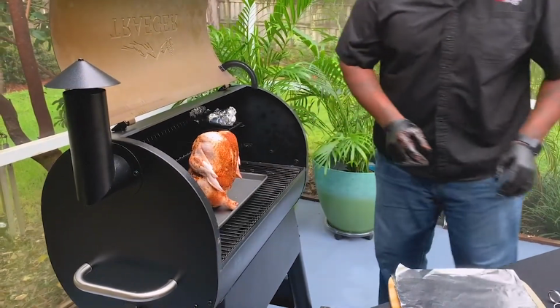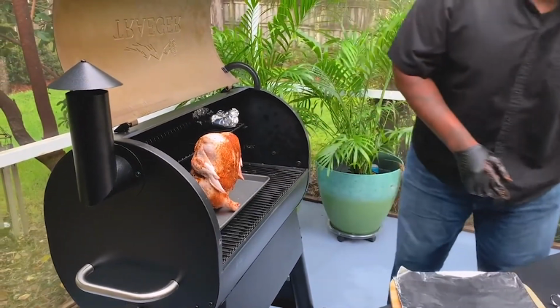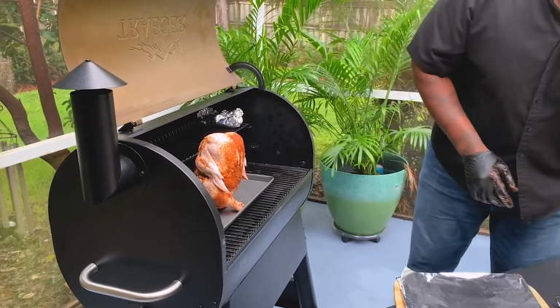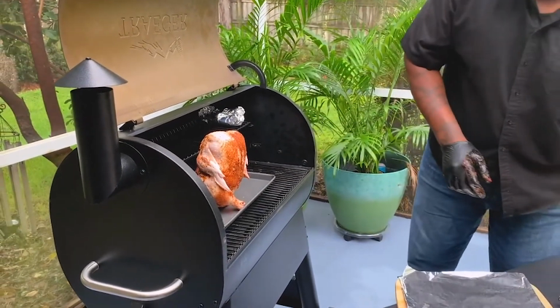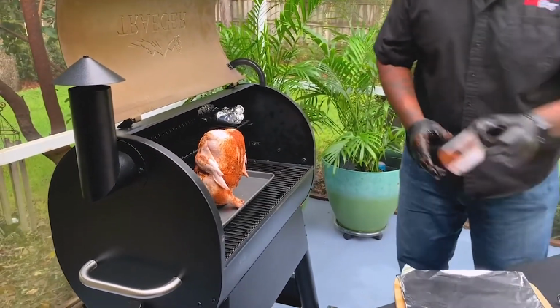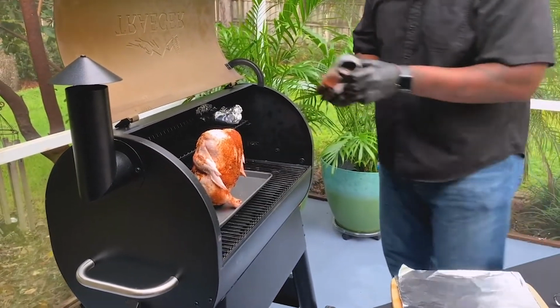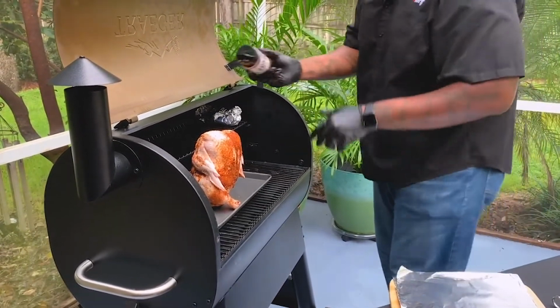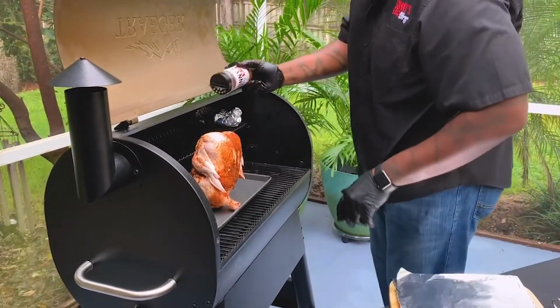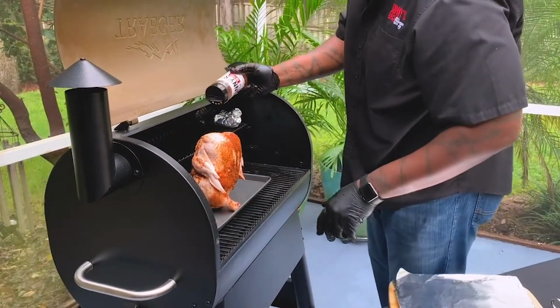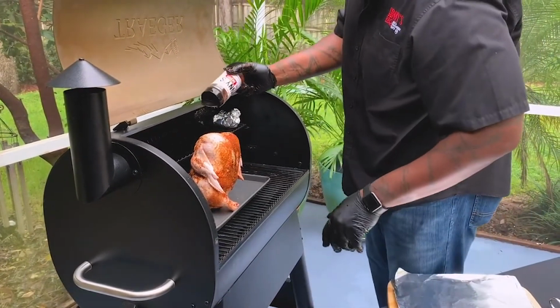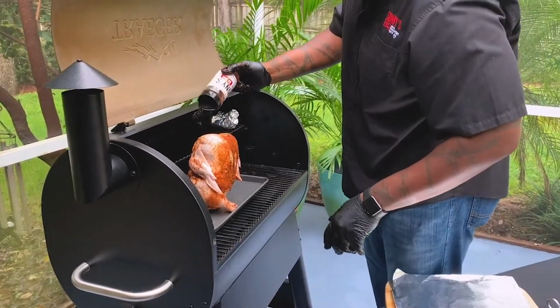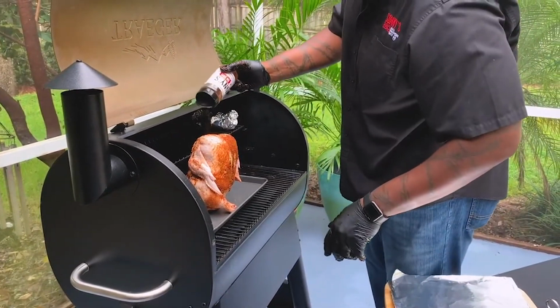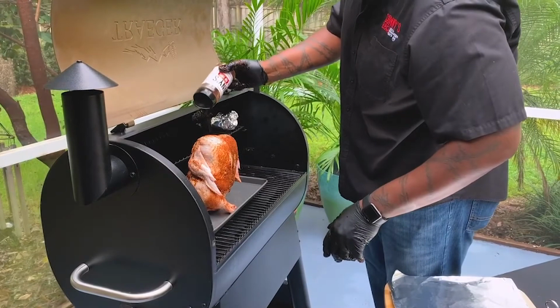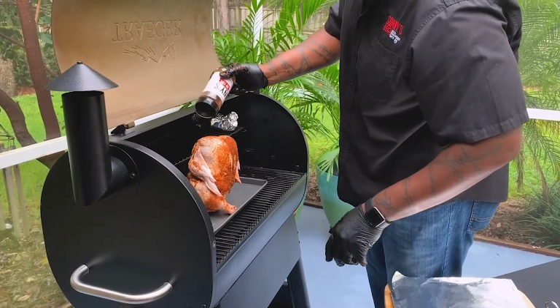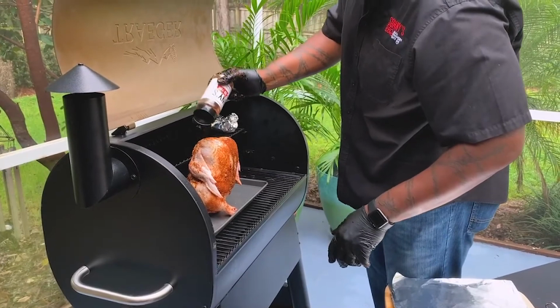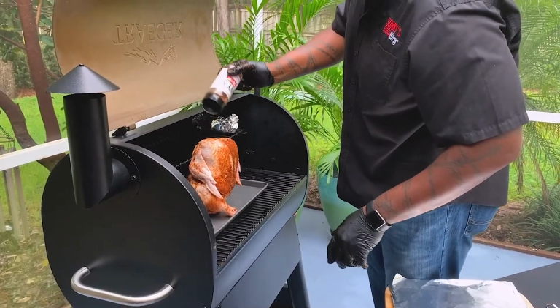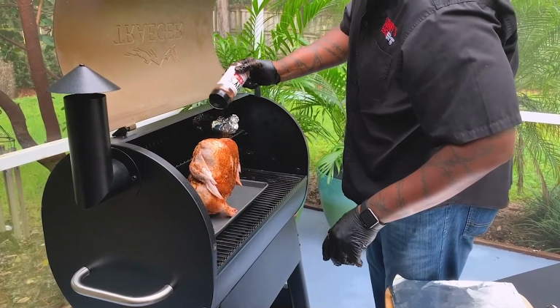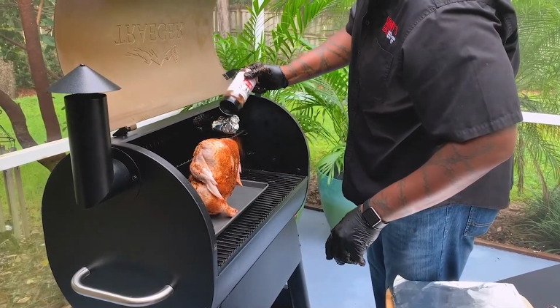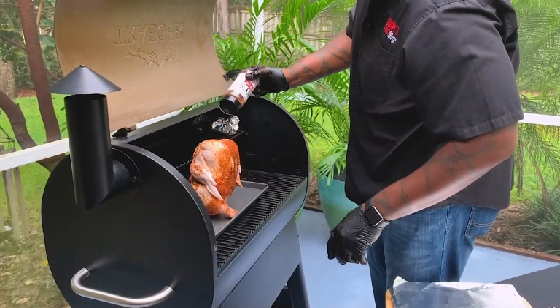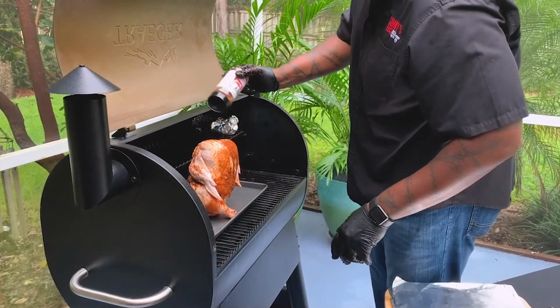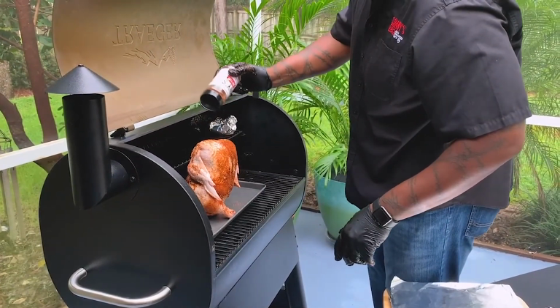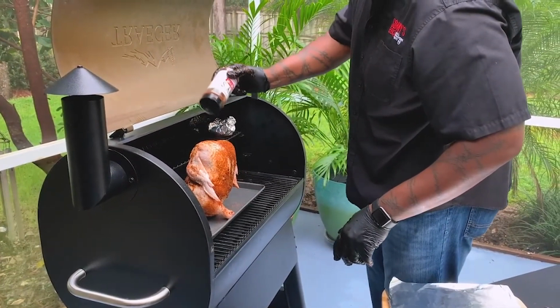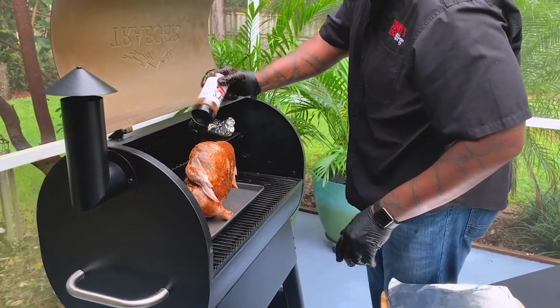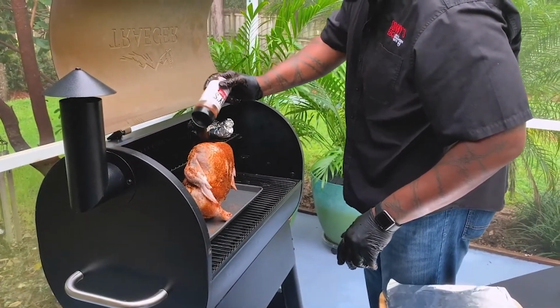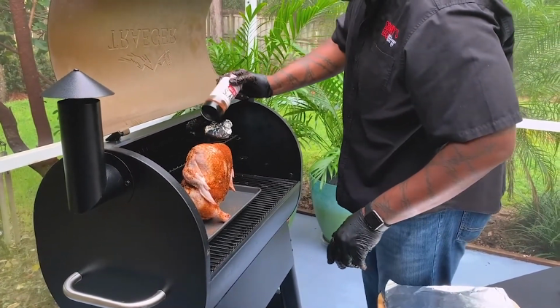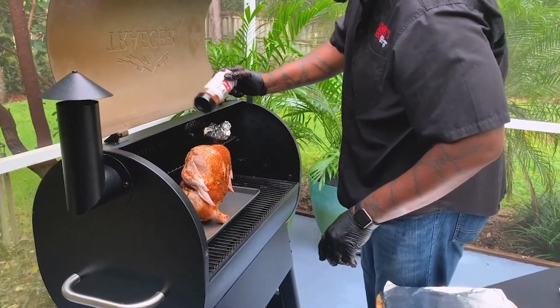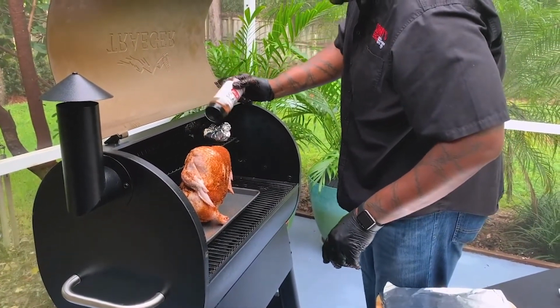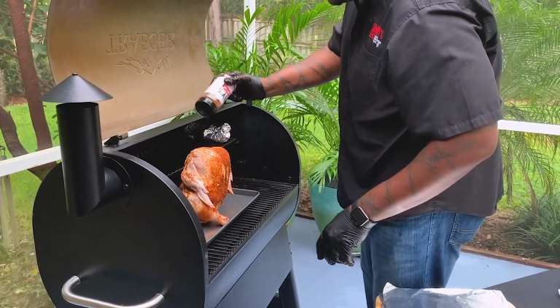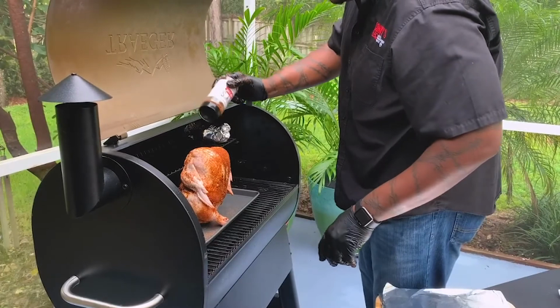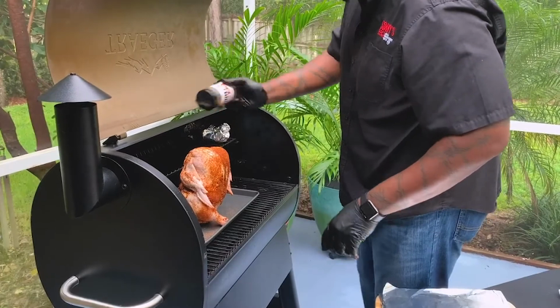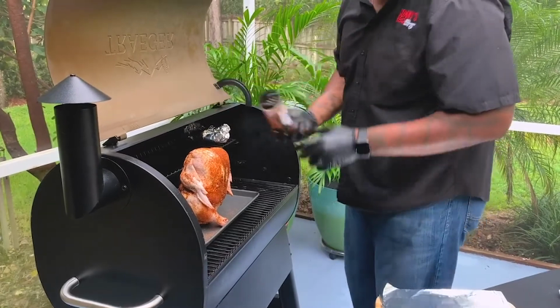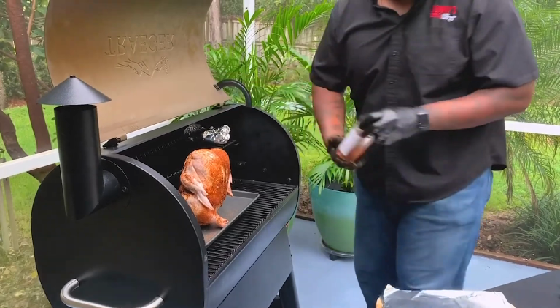At this point, feel free to get some of the areas you might have missed. Bam! That looks good.